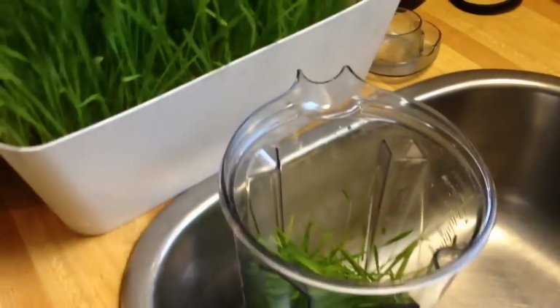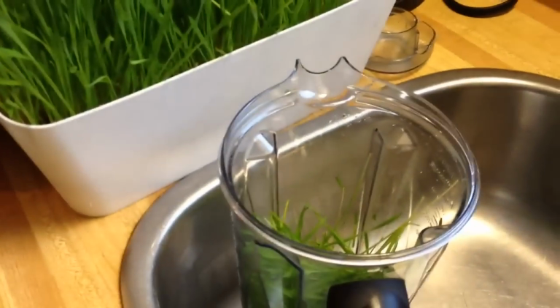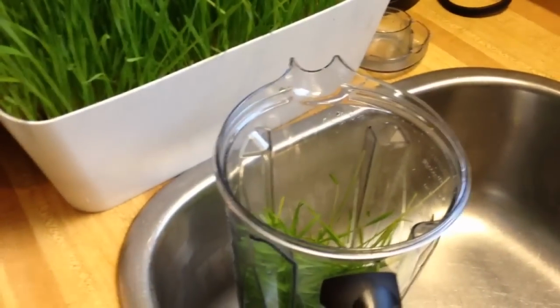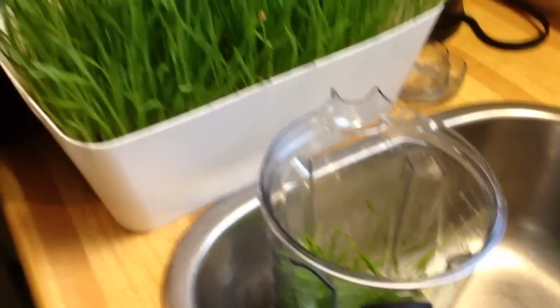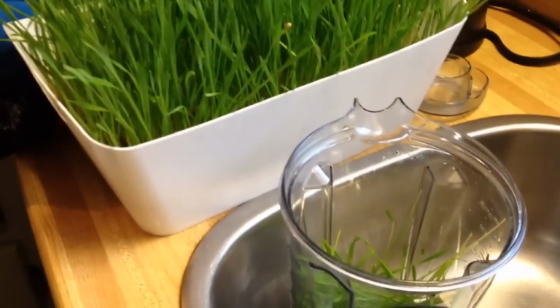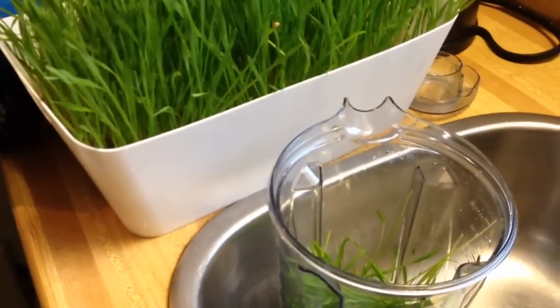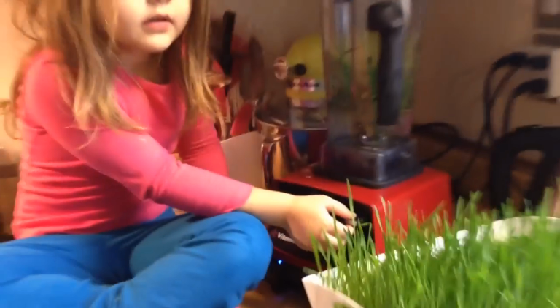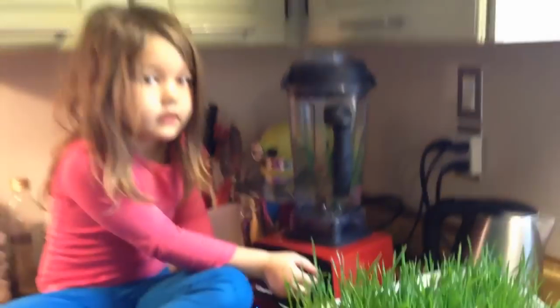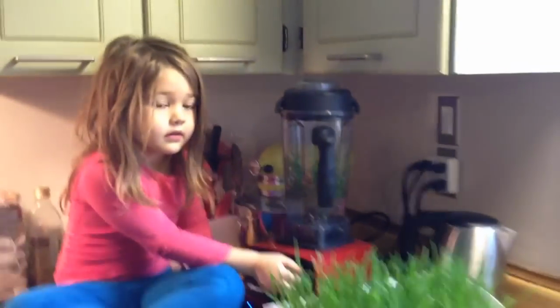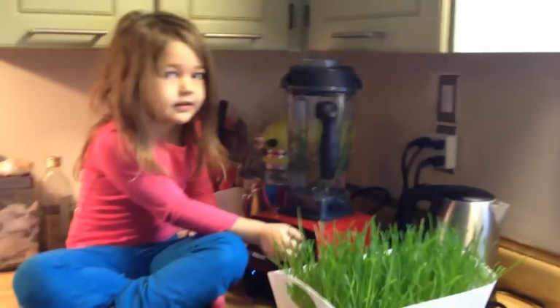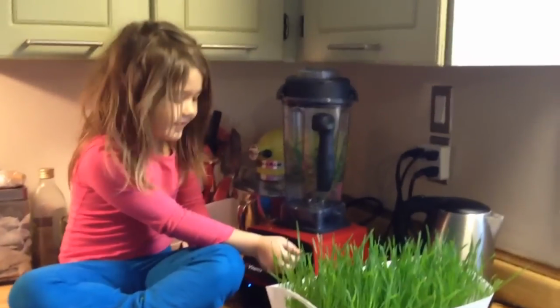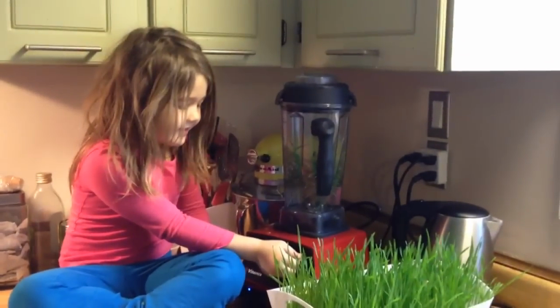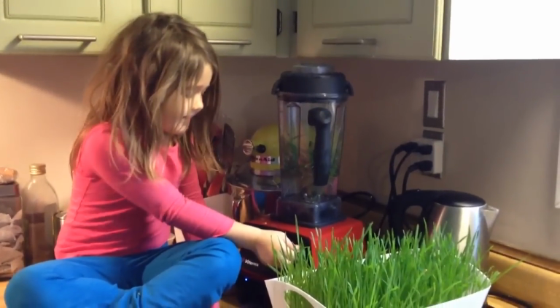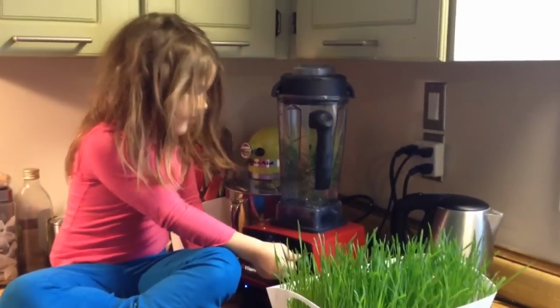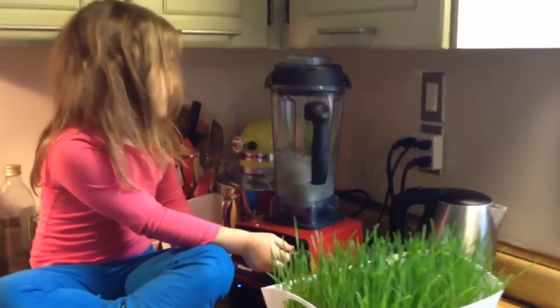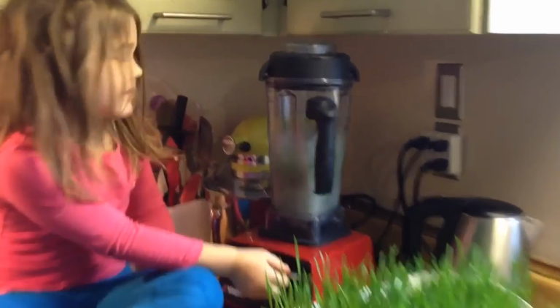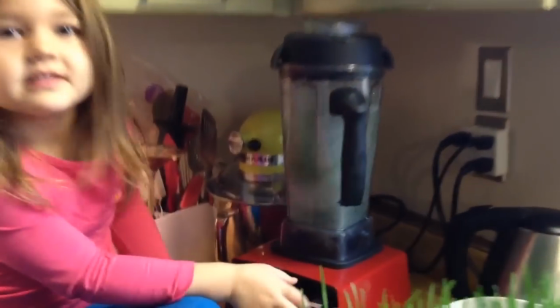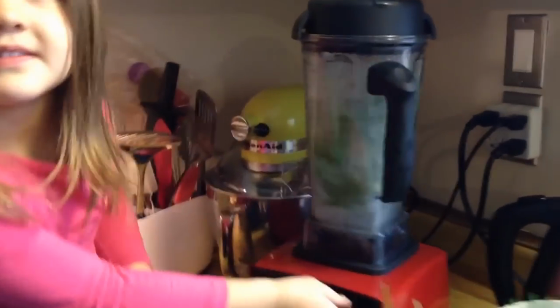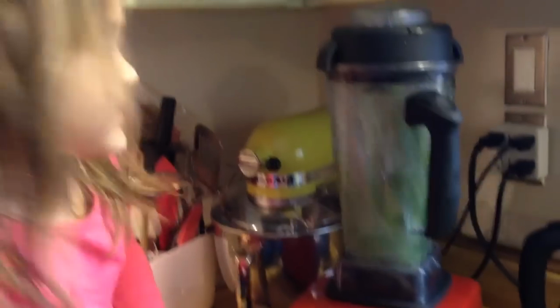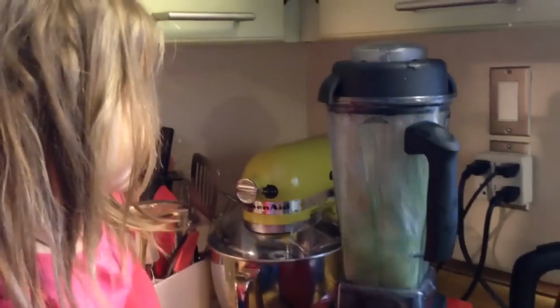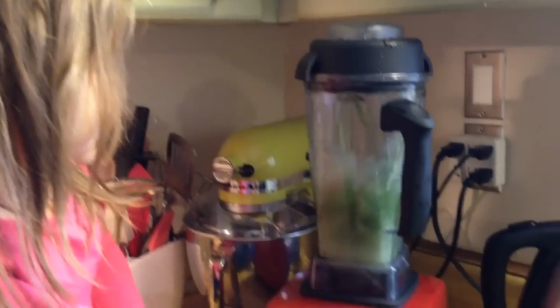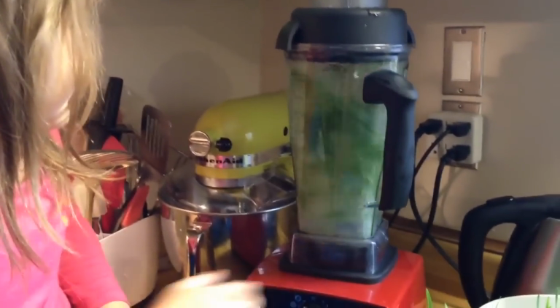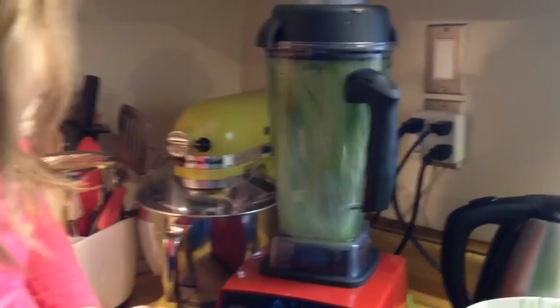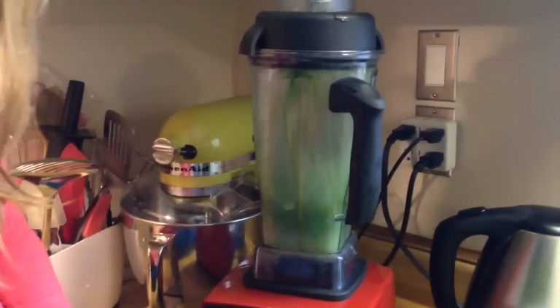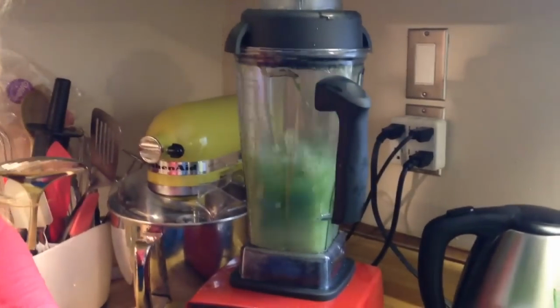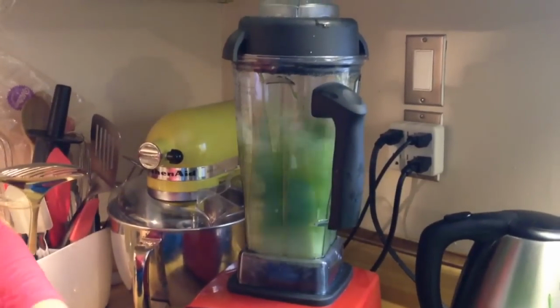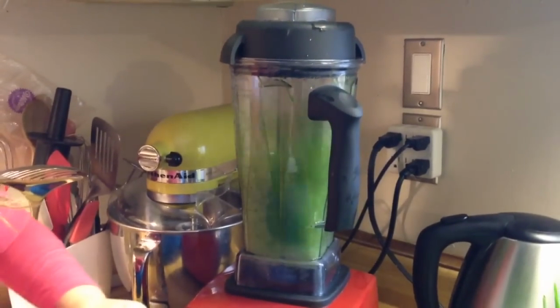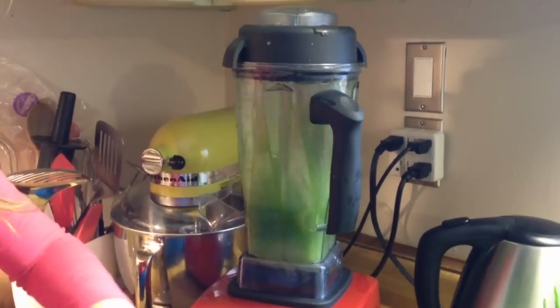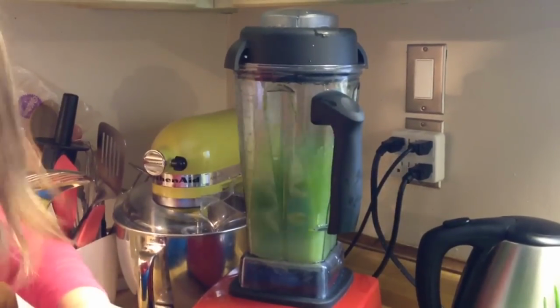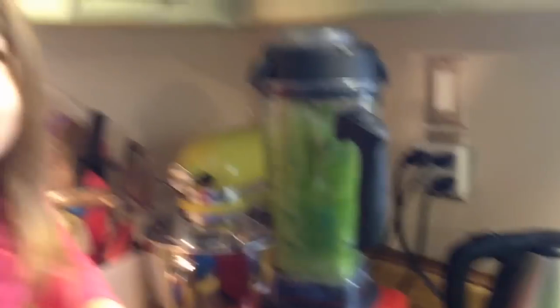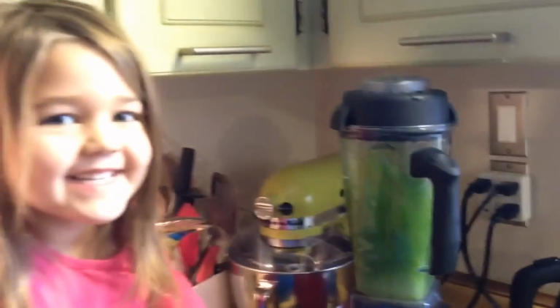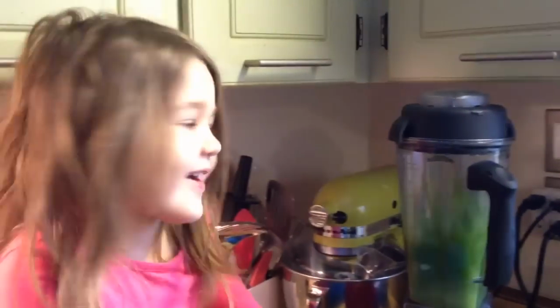So now we're going to blend them up with water. Ready? Get set. Go! Whoa! Let's see what it does.